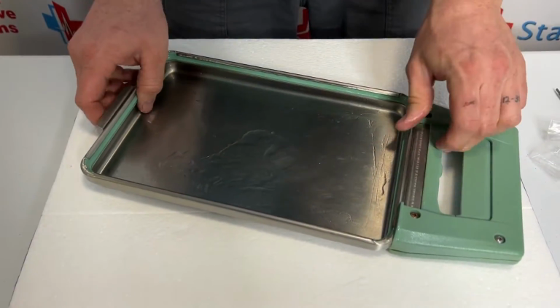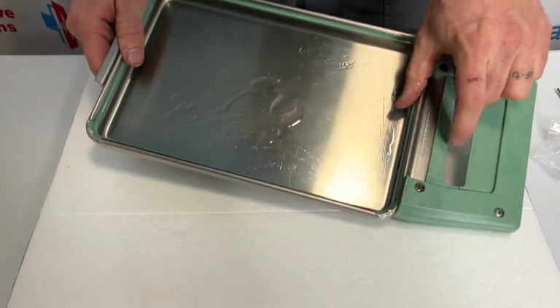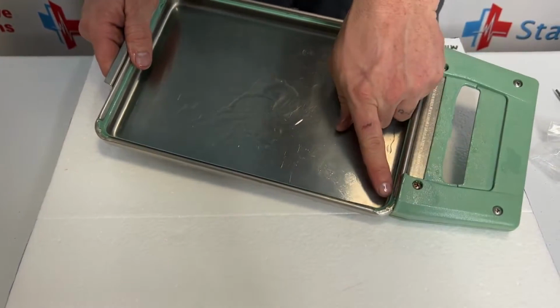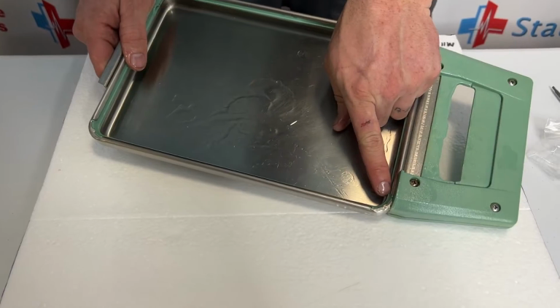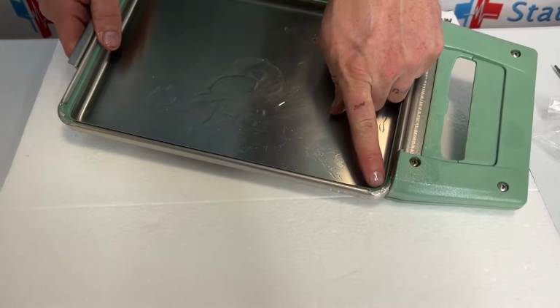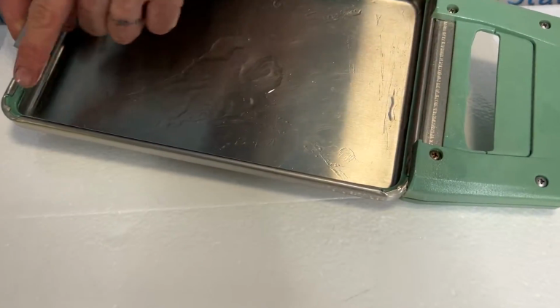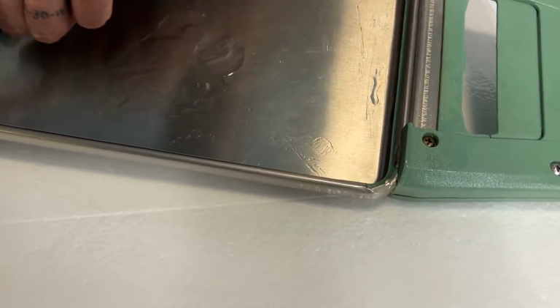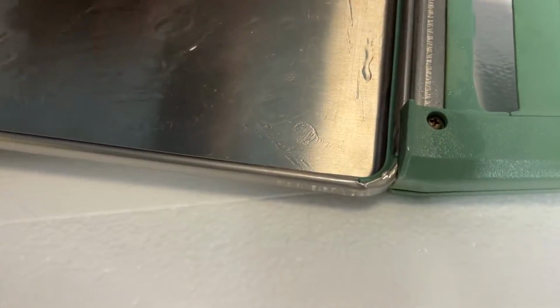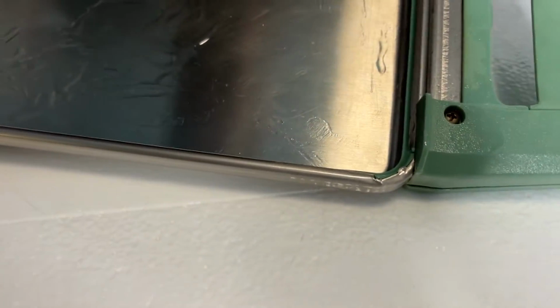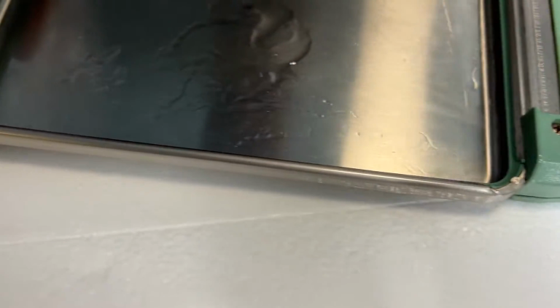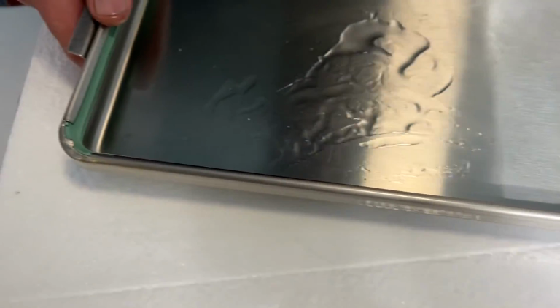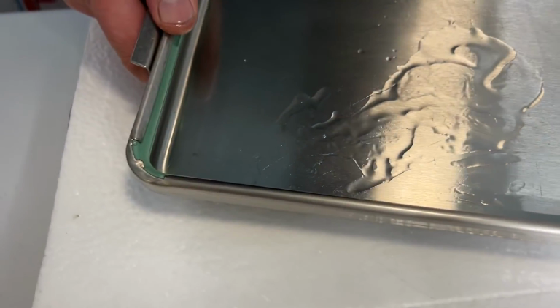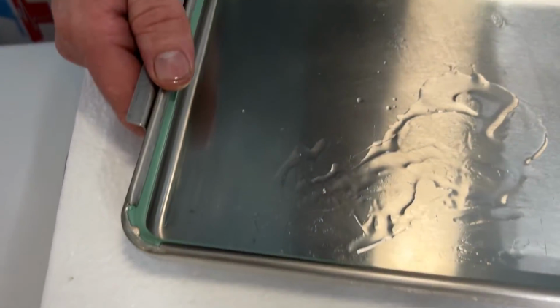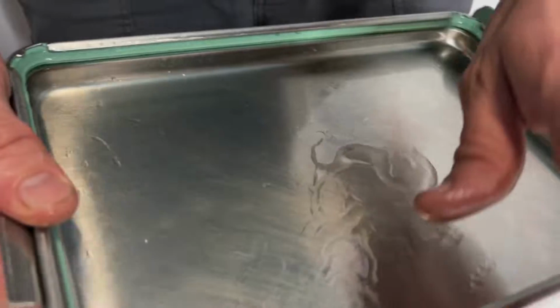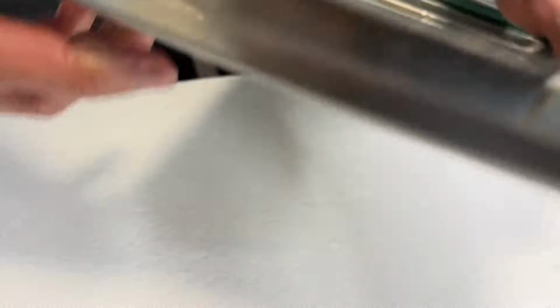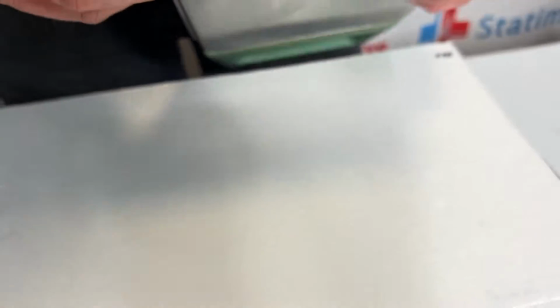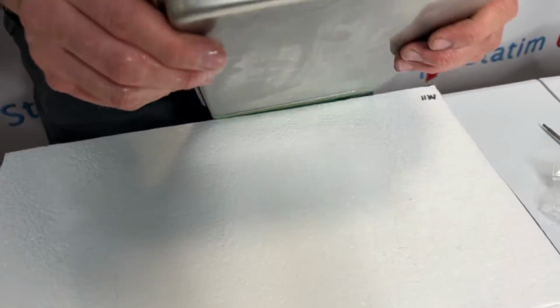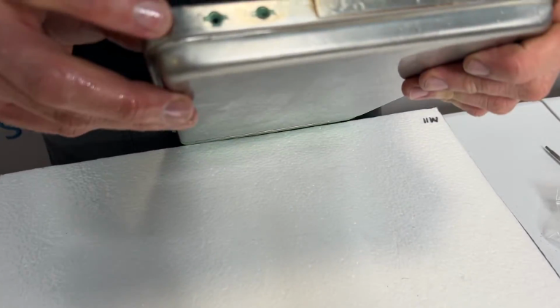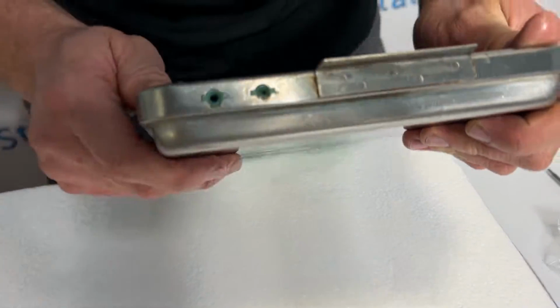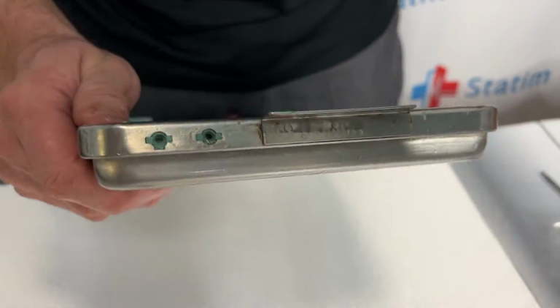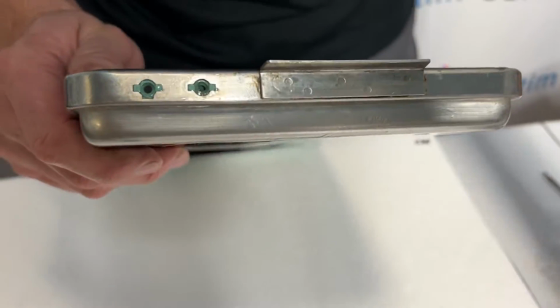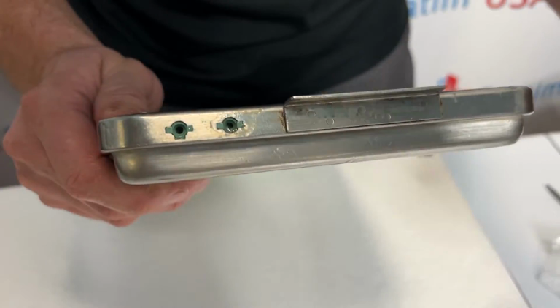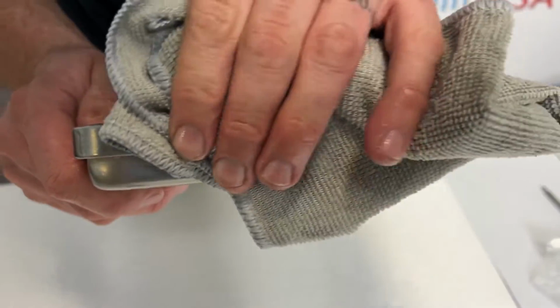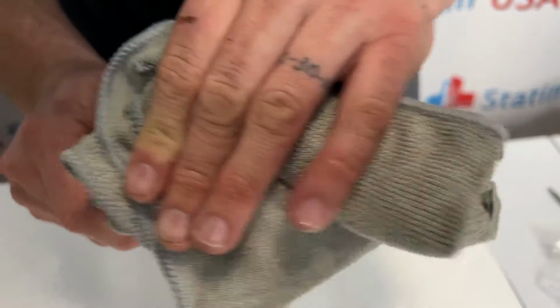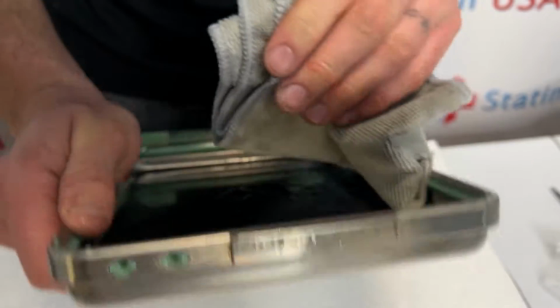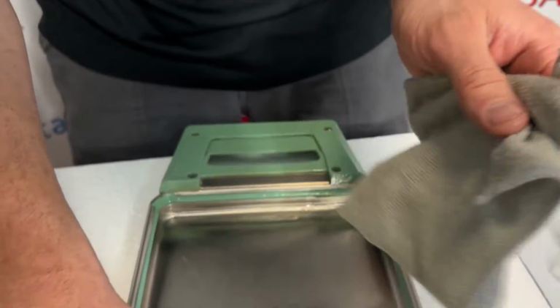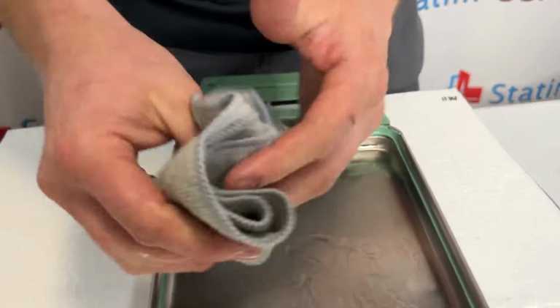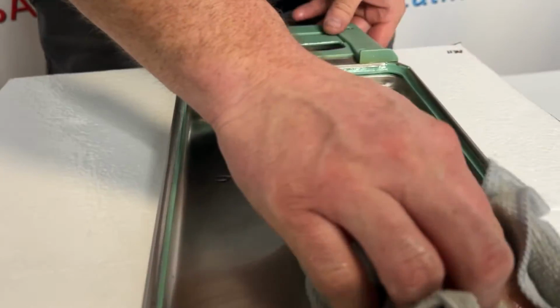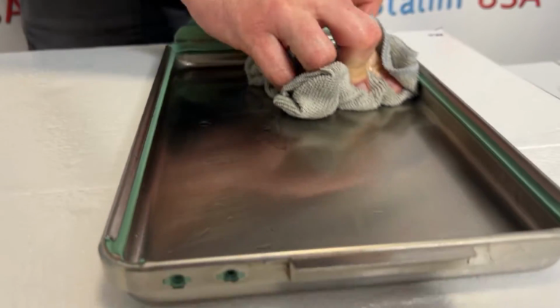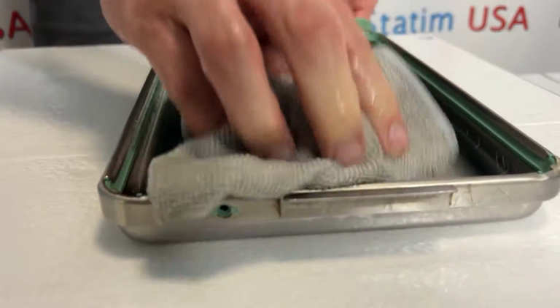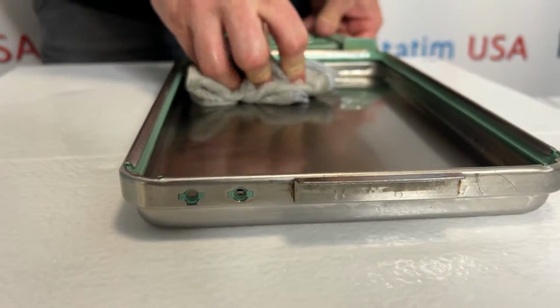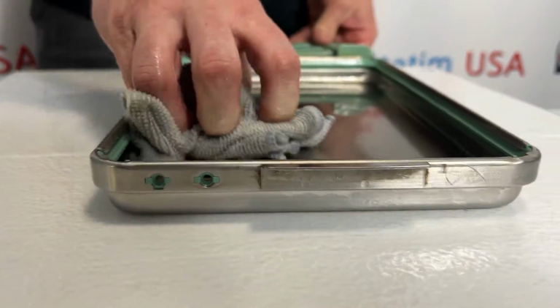When we're done, we want to inspect and make sure all the corners are lined up all the way around the seal. Make sure that the back is lined up. I'm going to wipe off the extra lubricant that's in there.